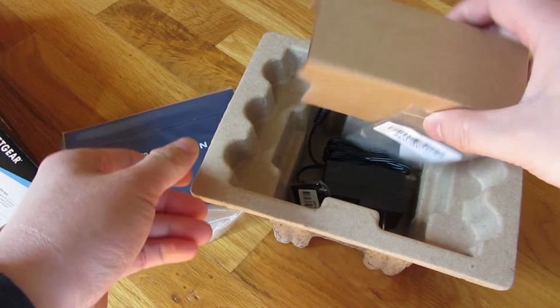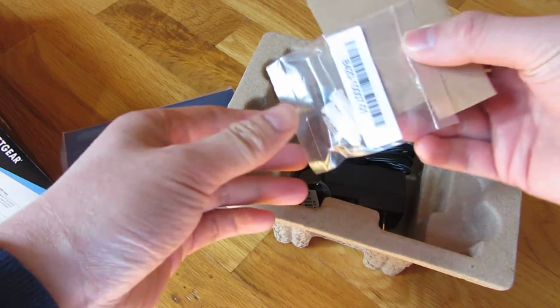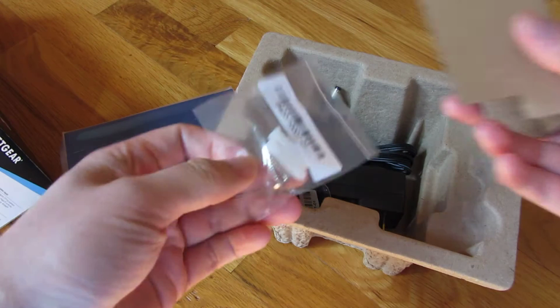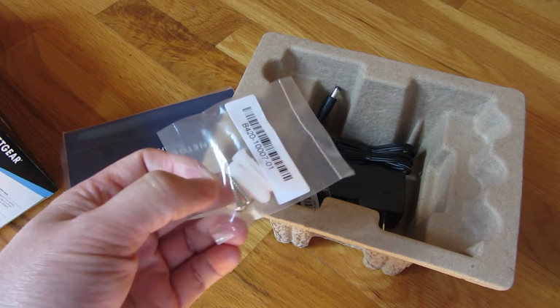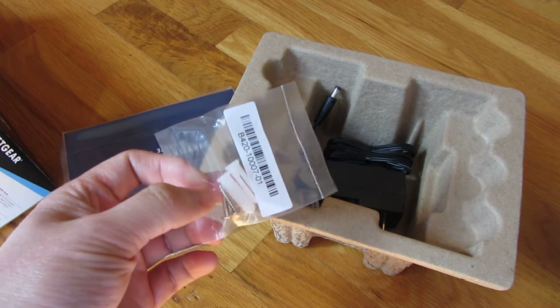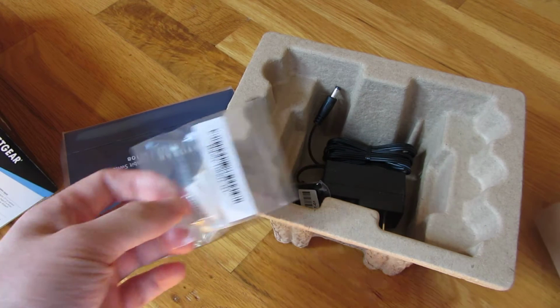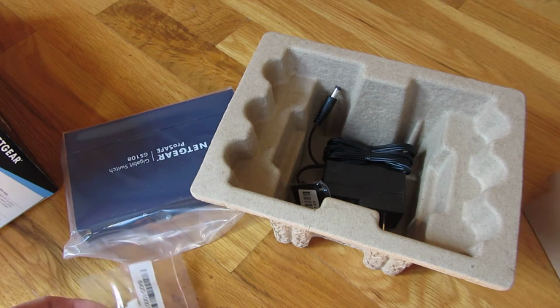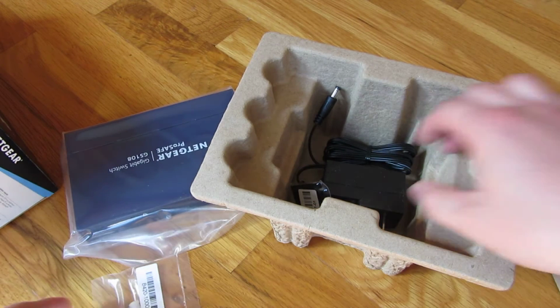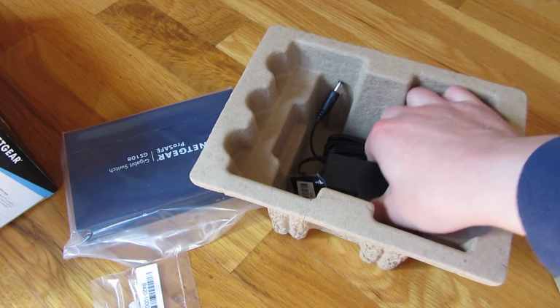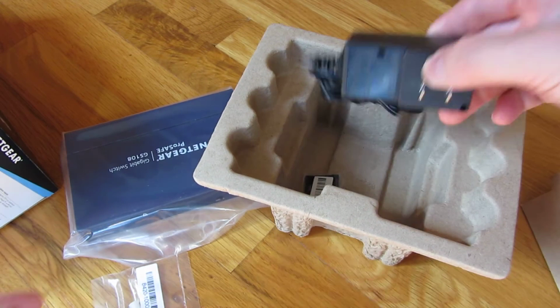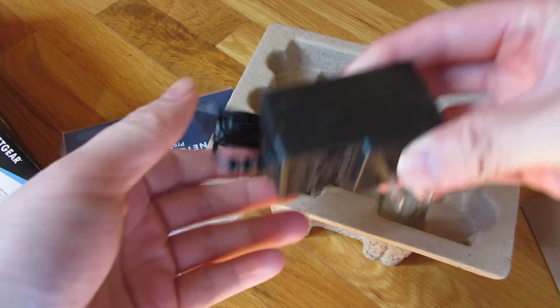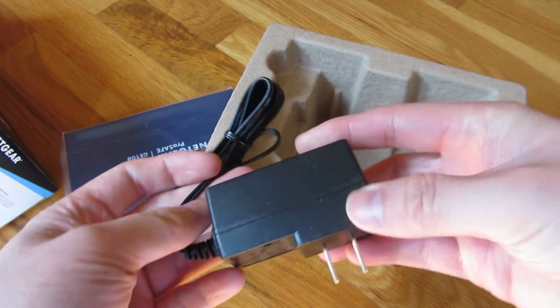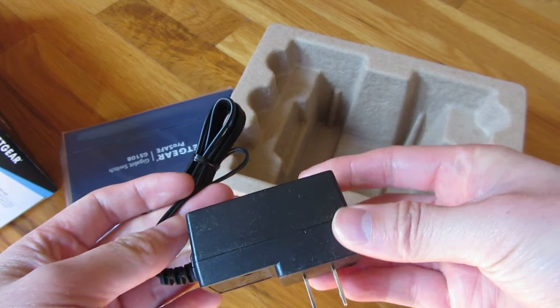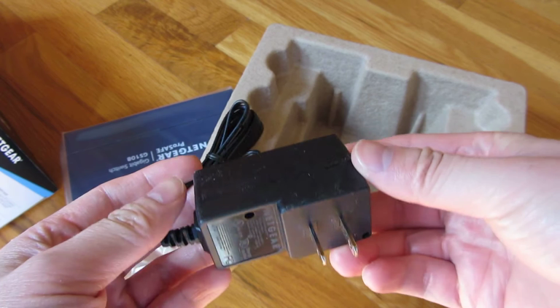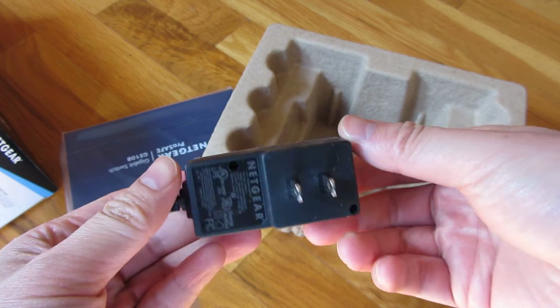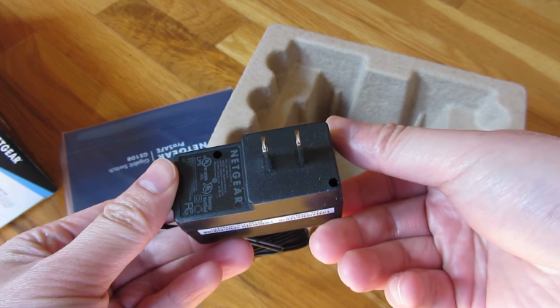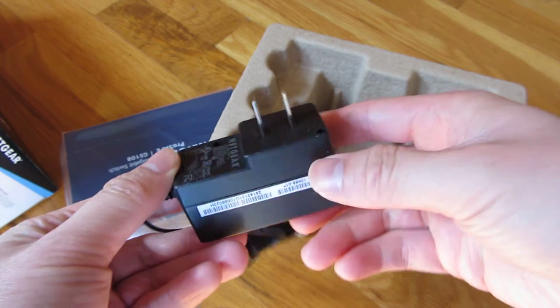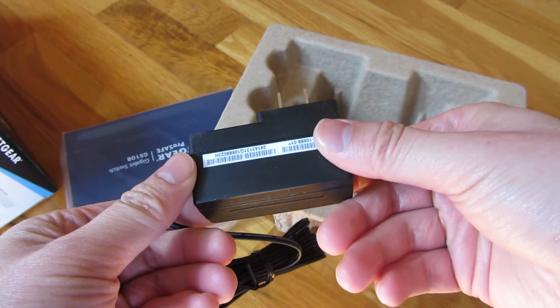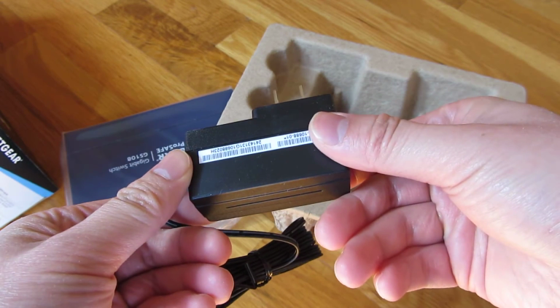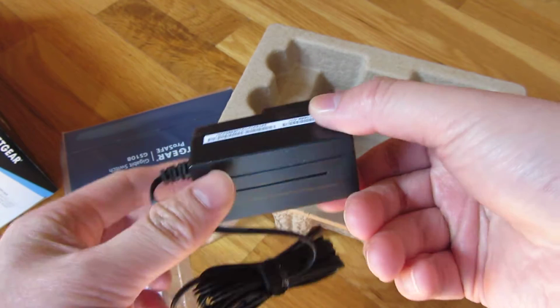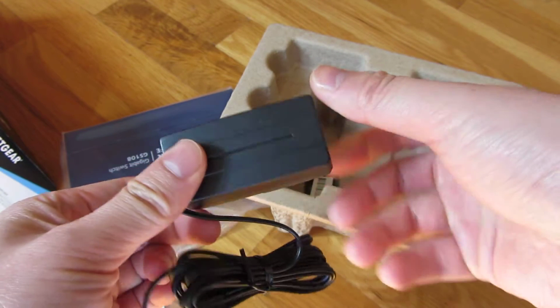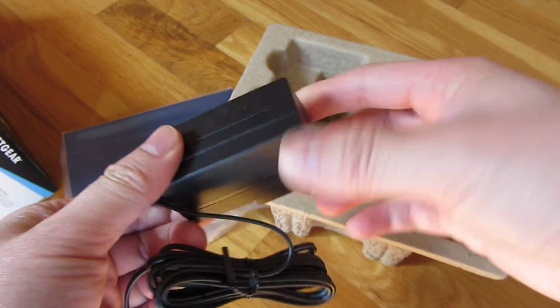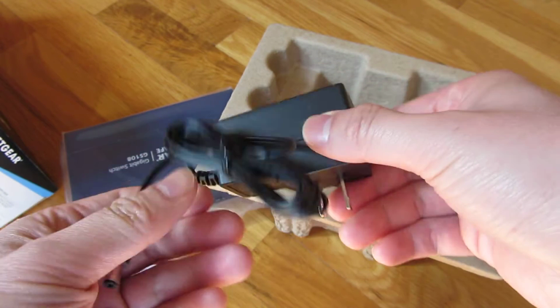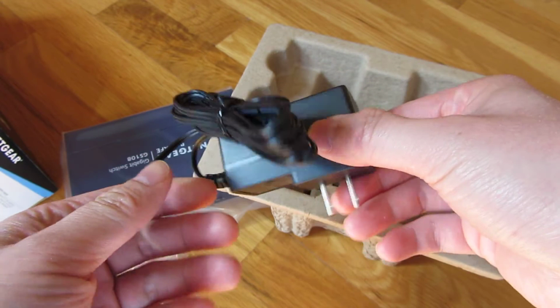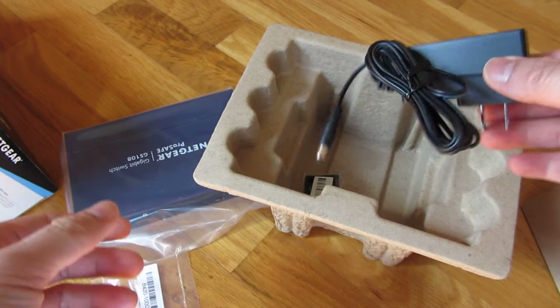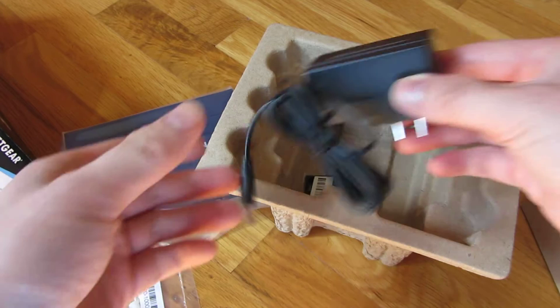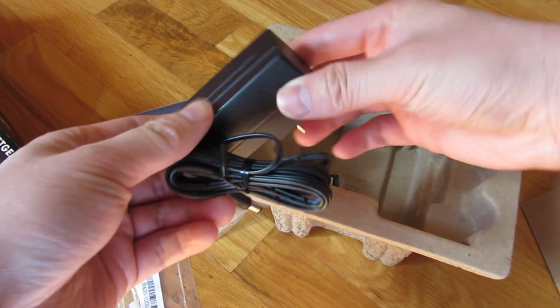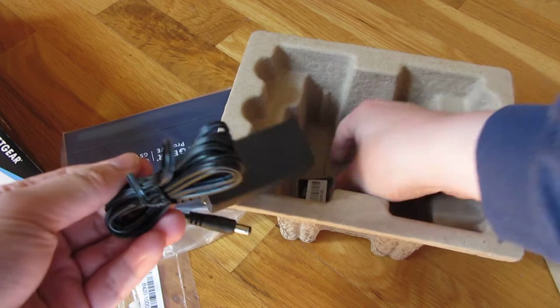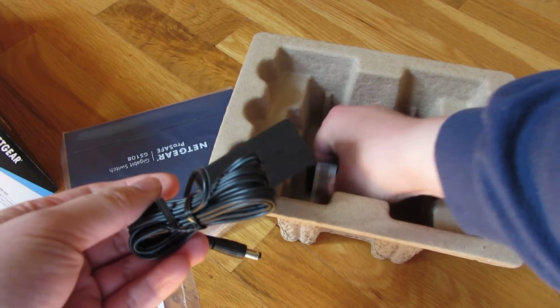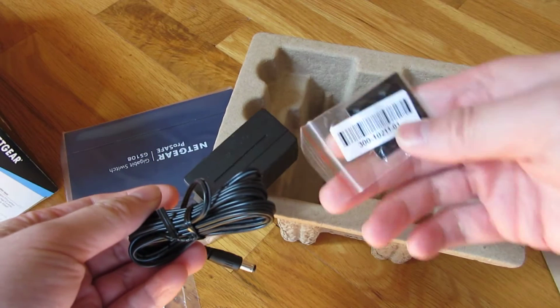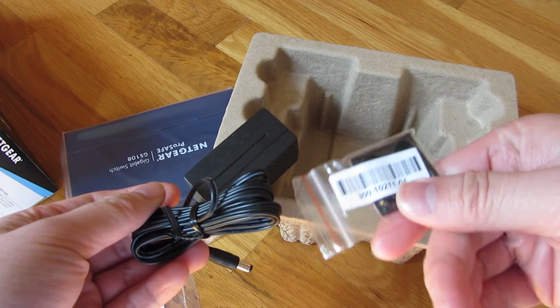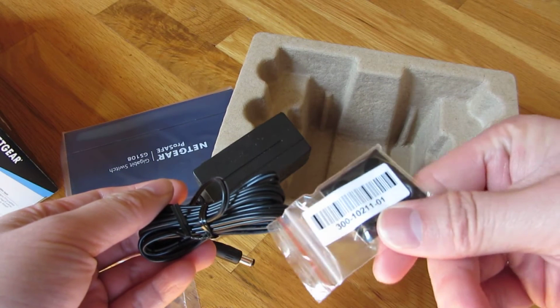It appears these are mounting screws, and it comes with one of these. So these are the feet.